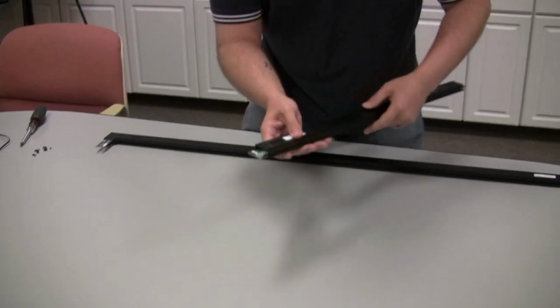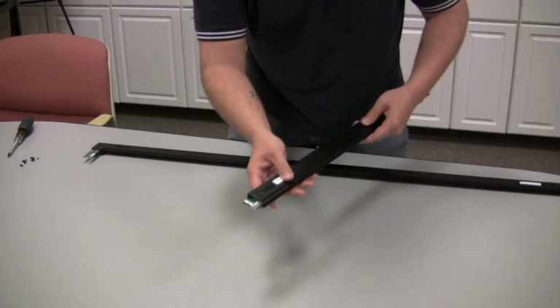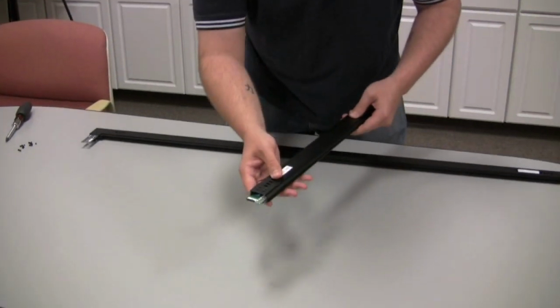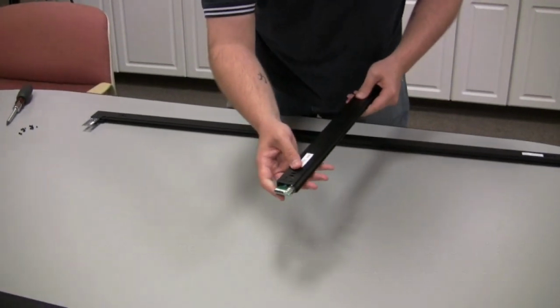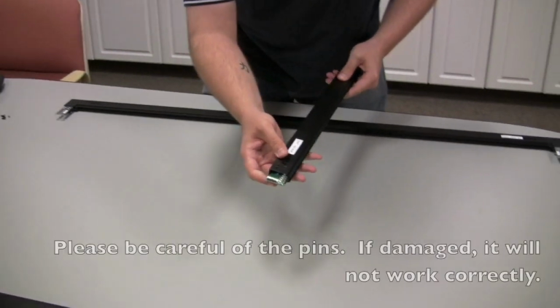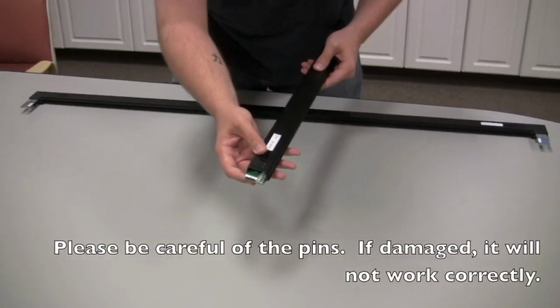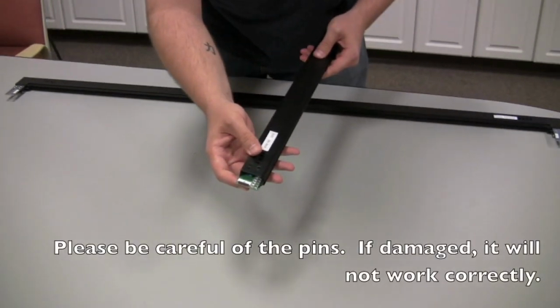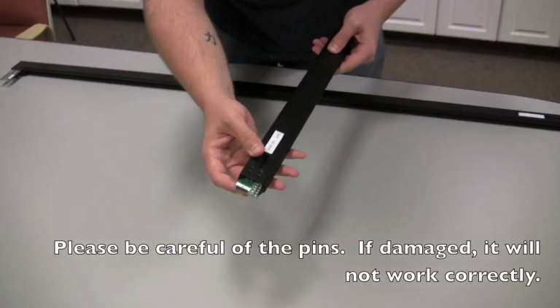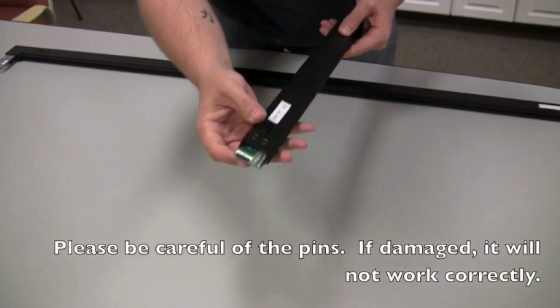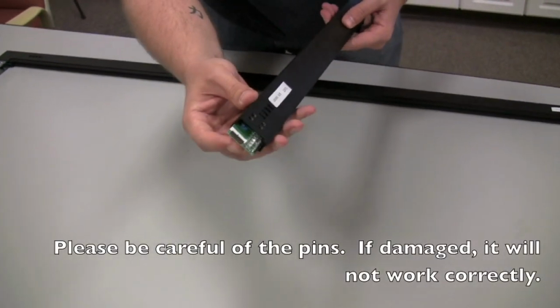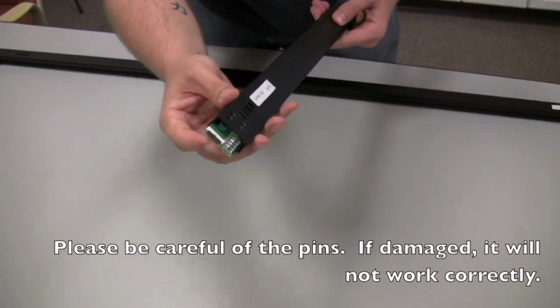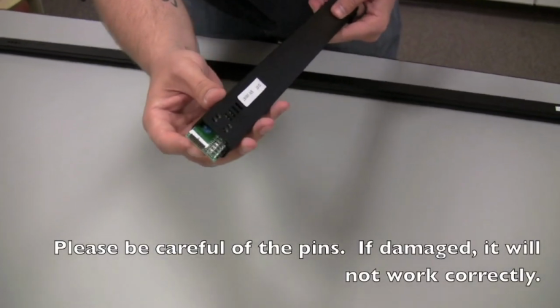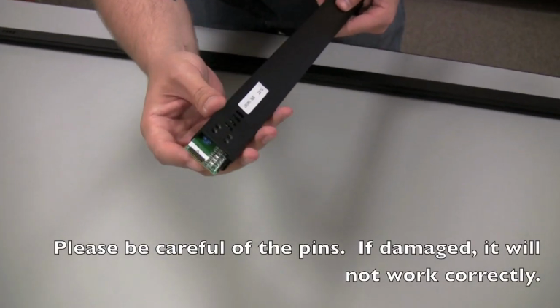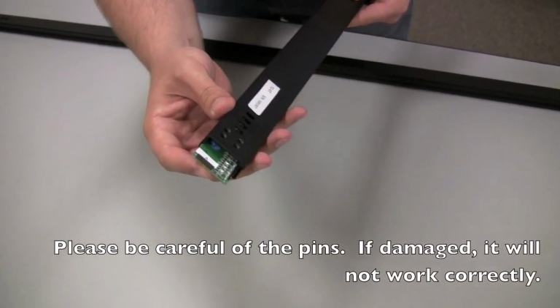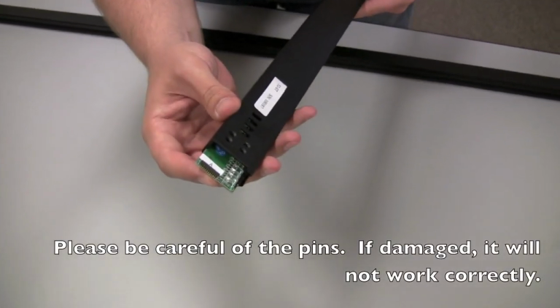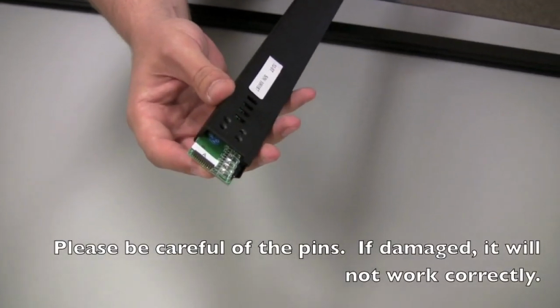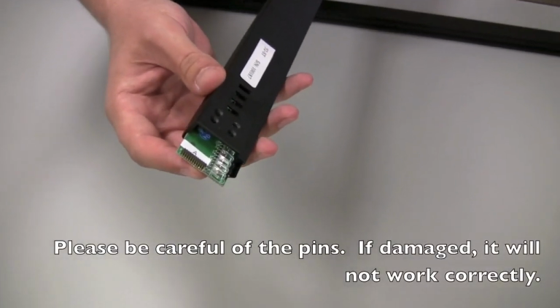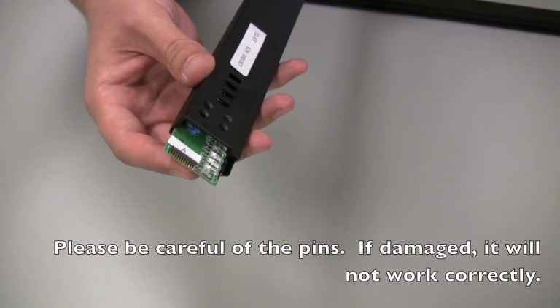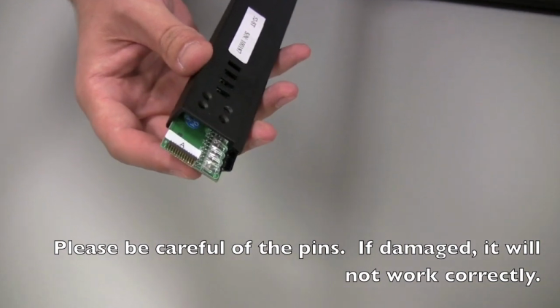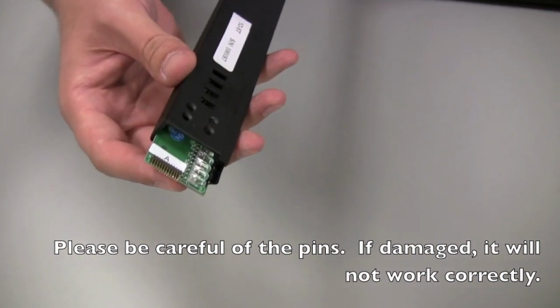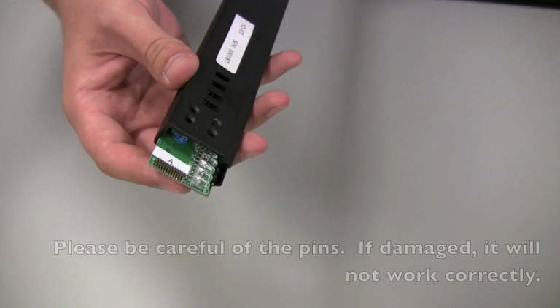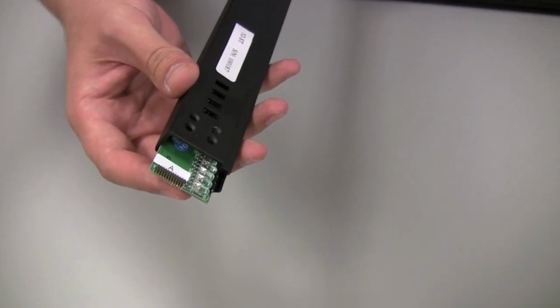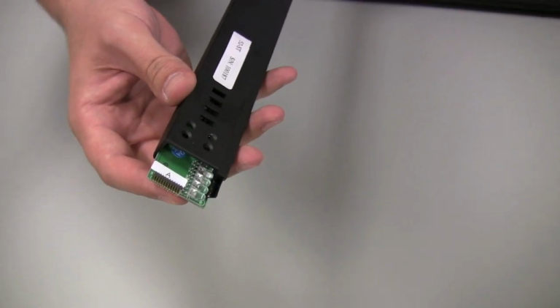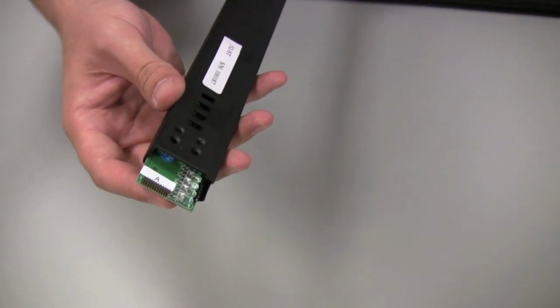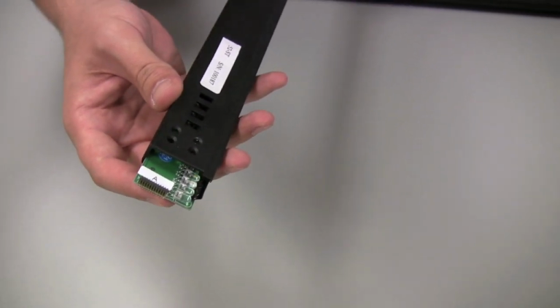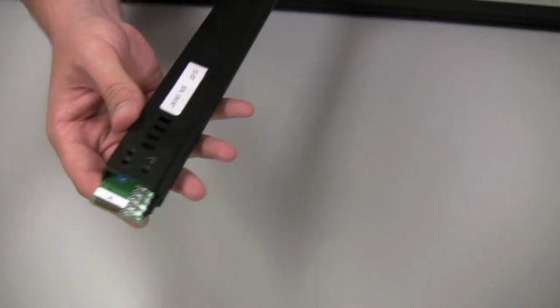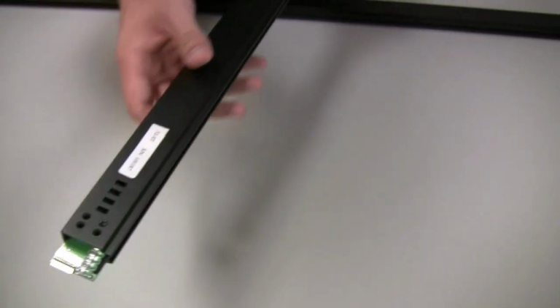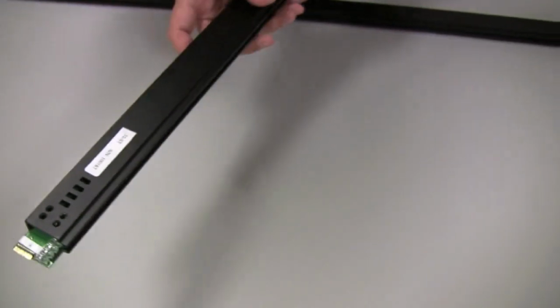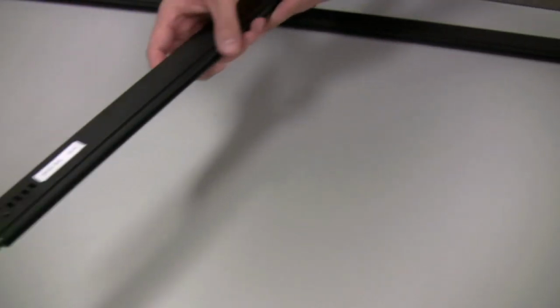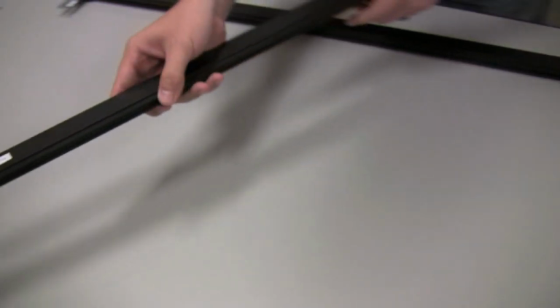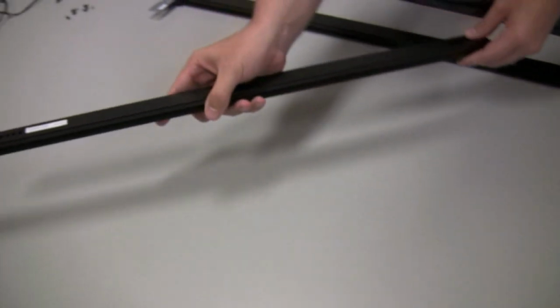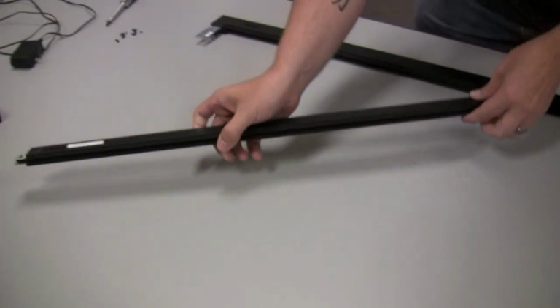Be very sure to be careful of the pins, because as you can see these are very small and they are very delicate. So be very careful when you're putting everything together.